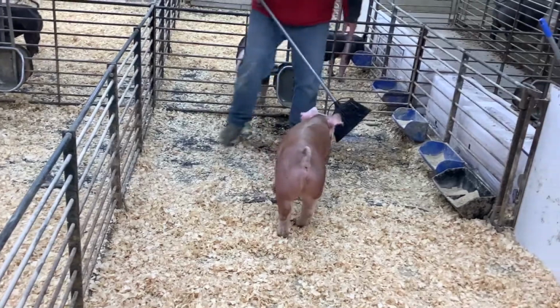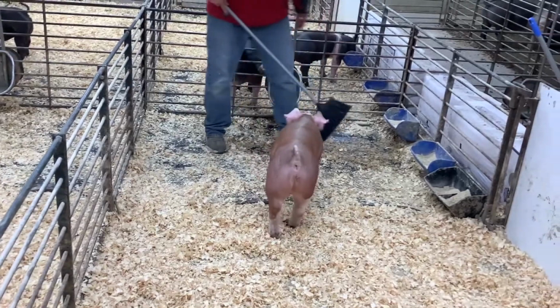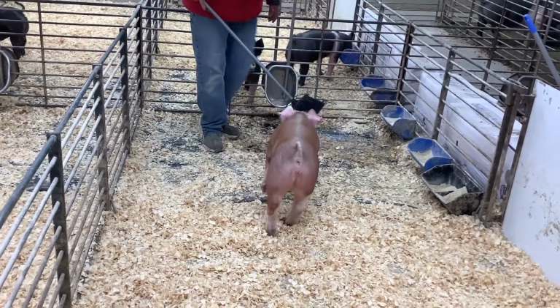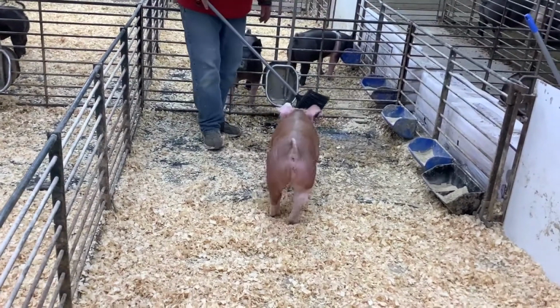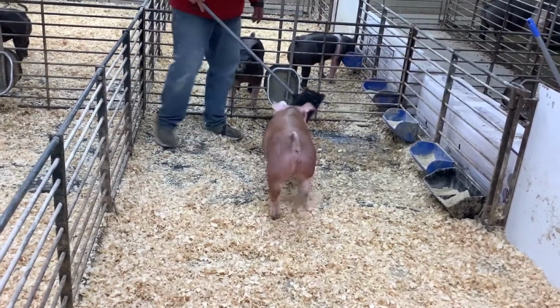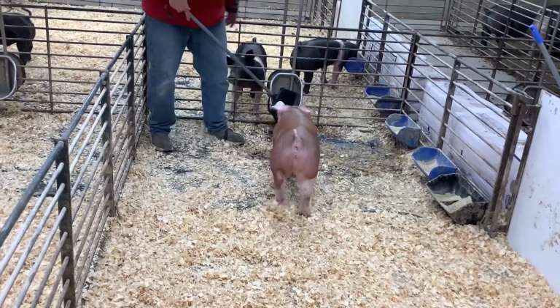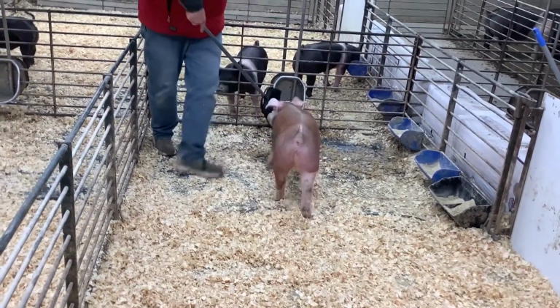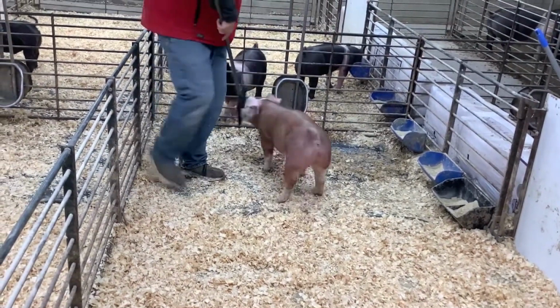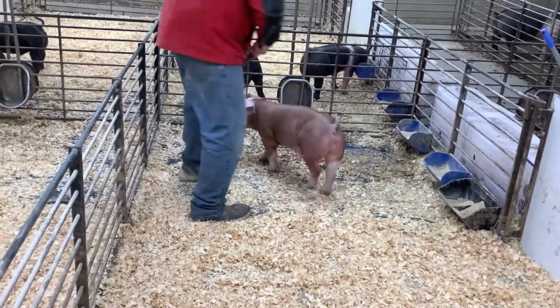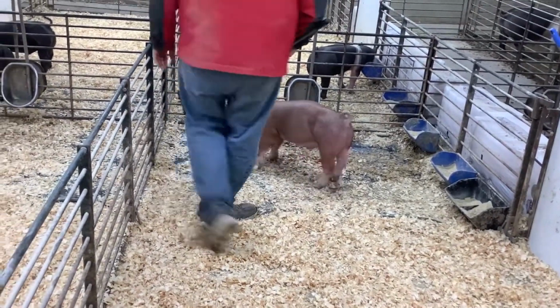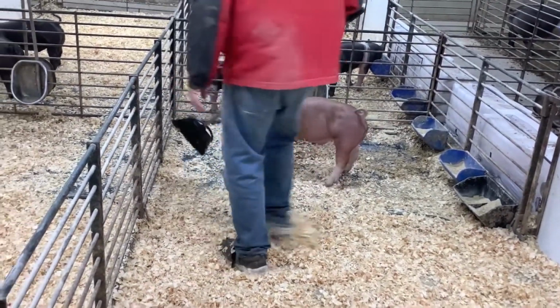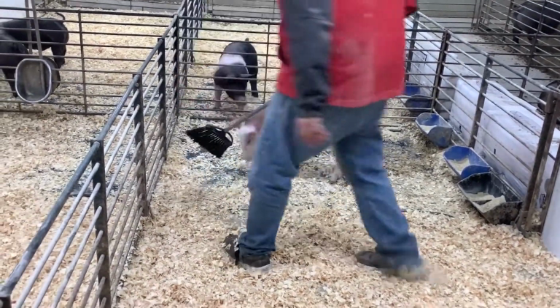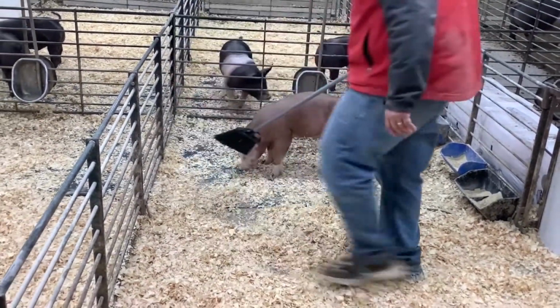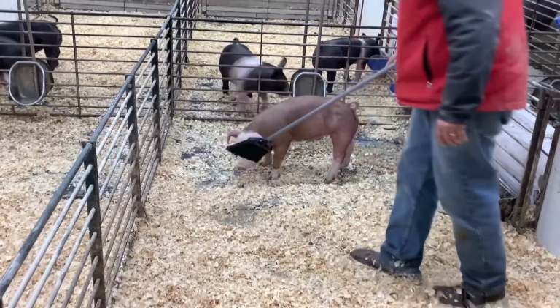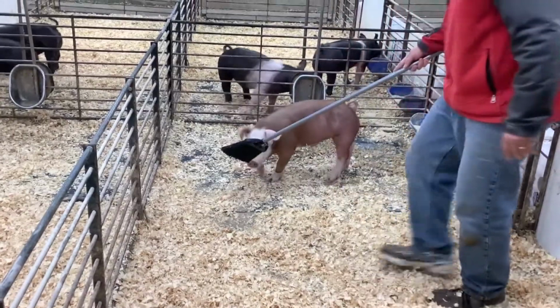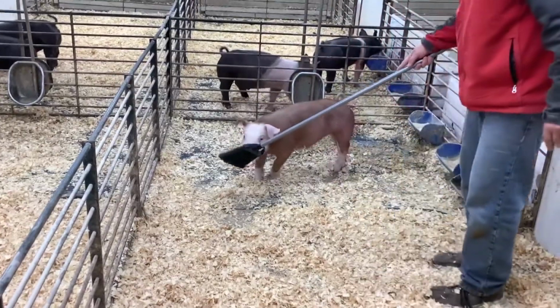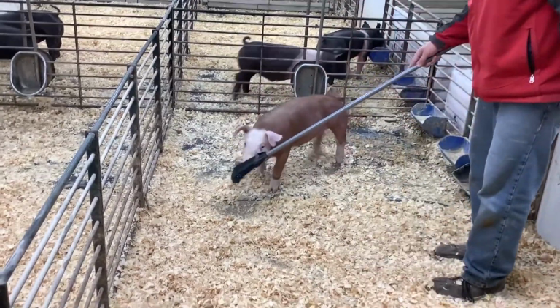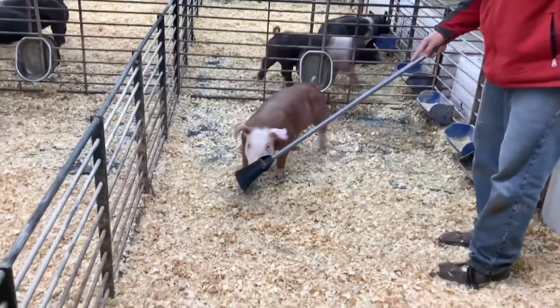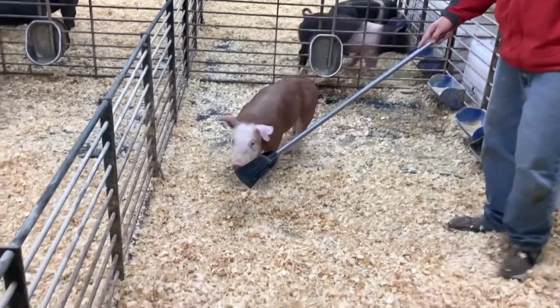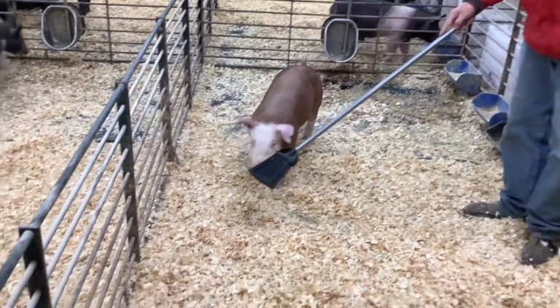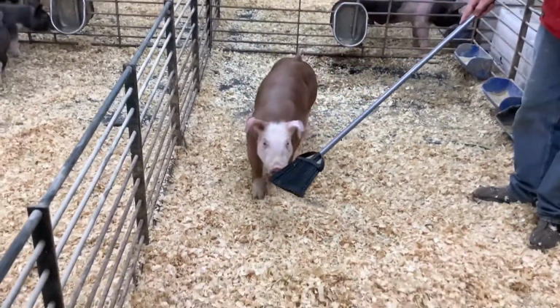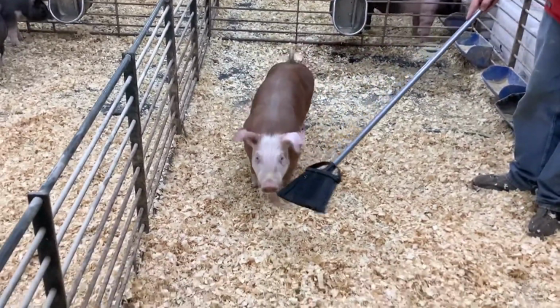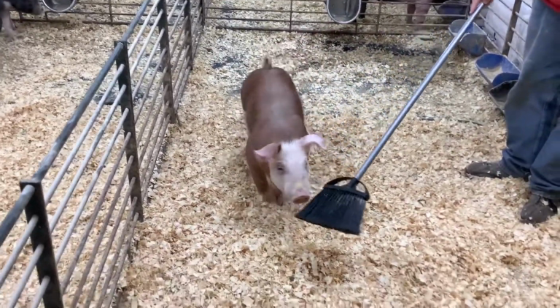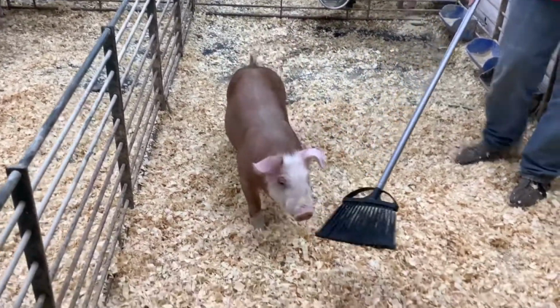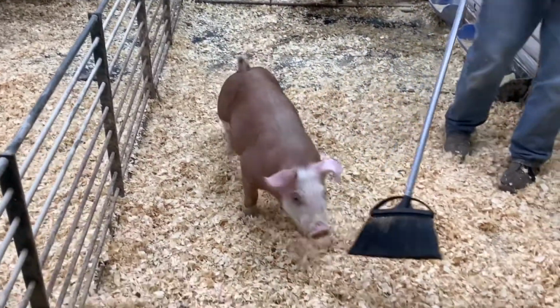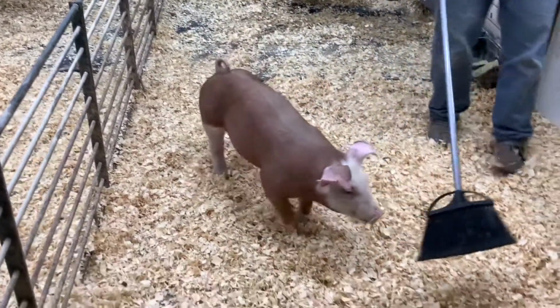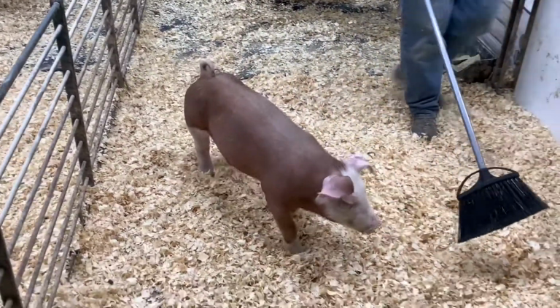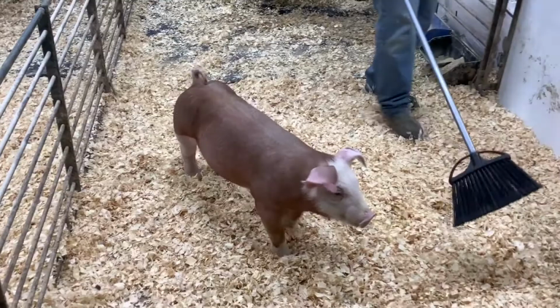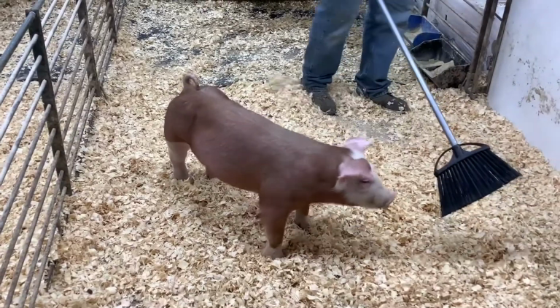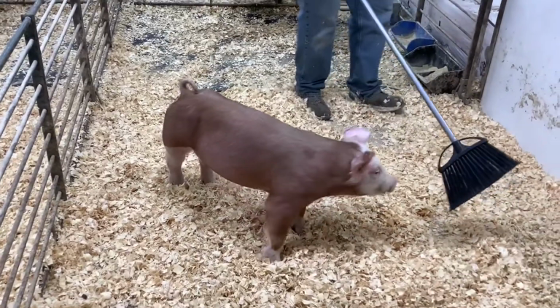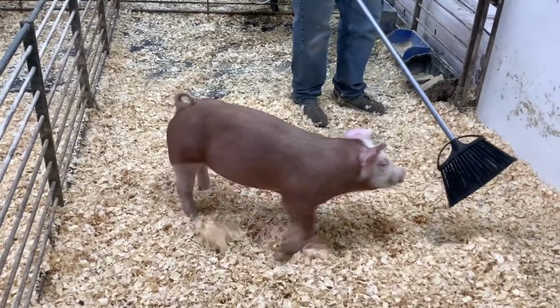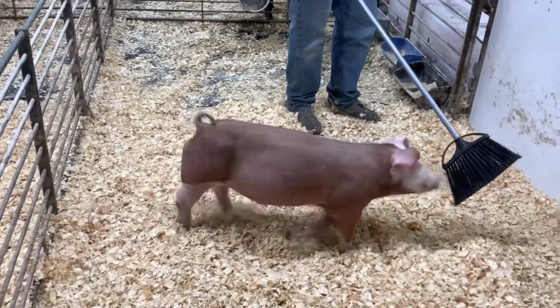Hey everybody! We are now at Penn G3 checking out the Hereford Barrow. This is lot 47, 15-4, Freightliner Takako truck.